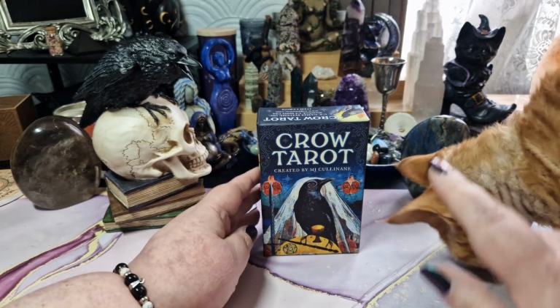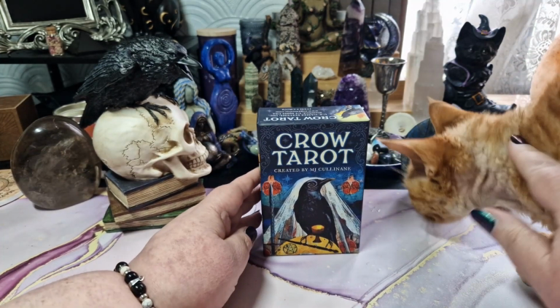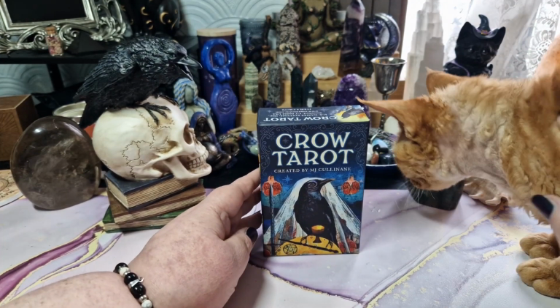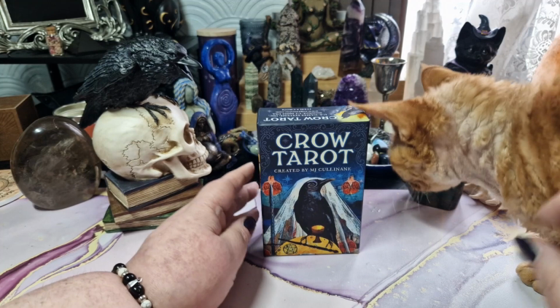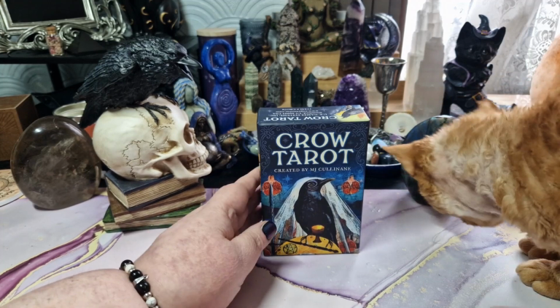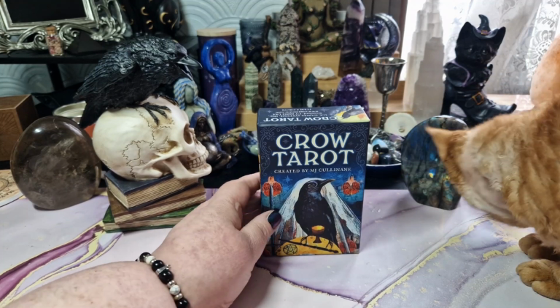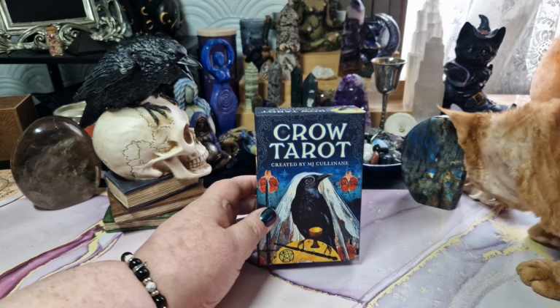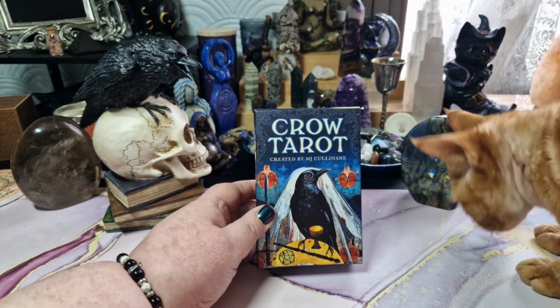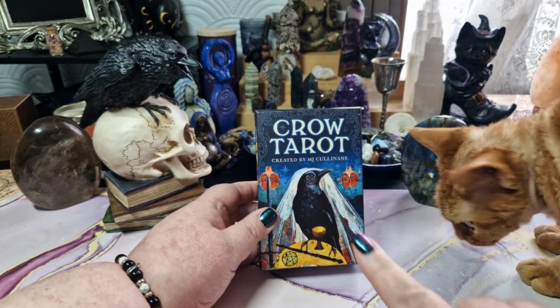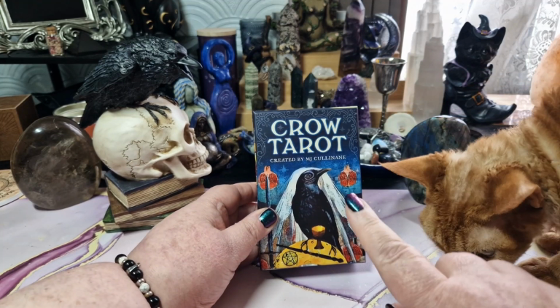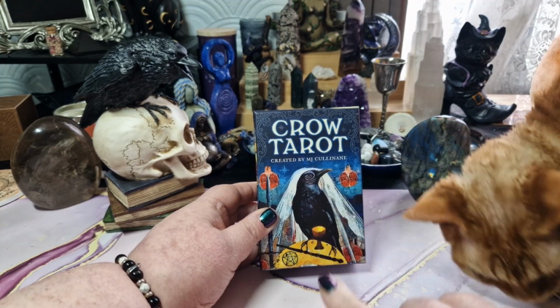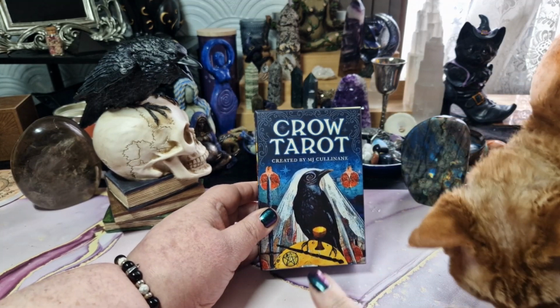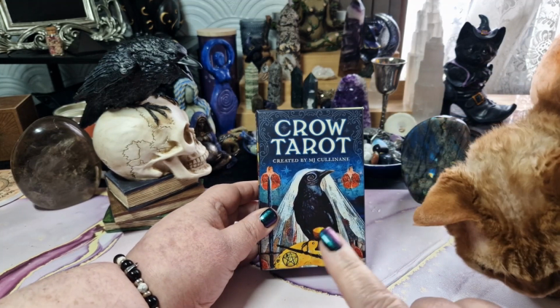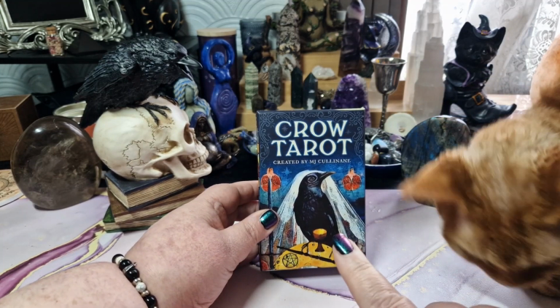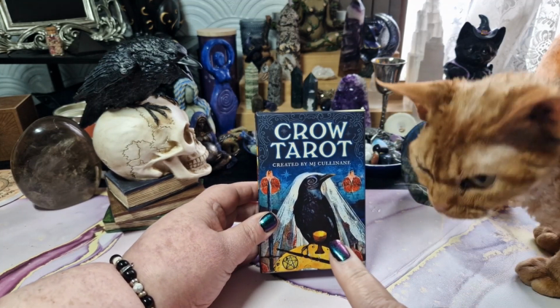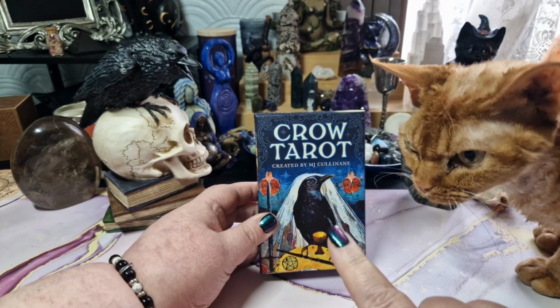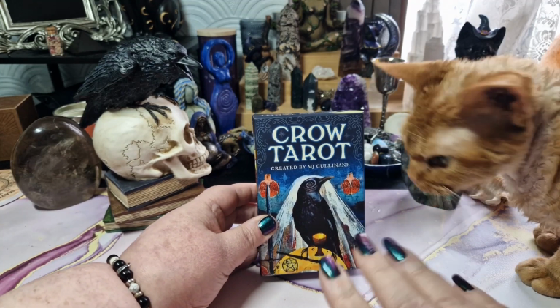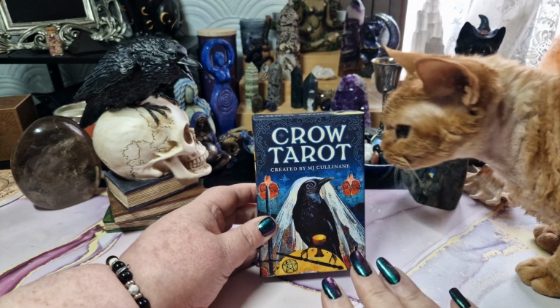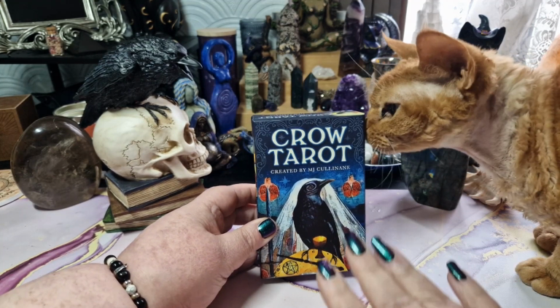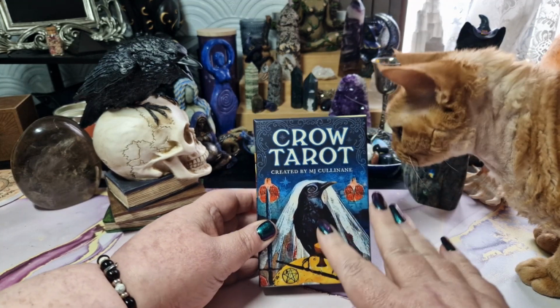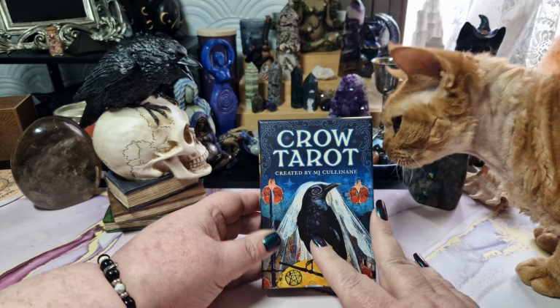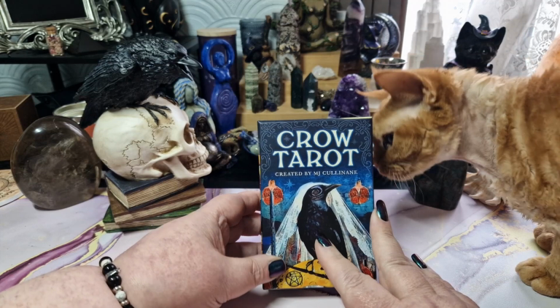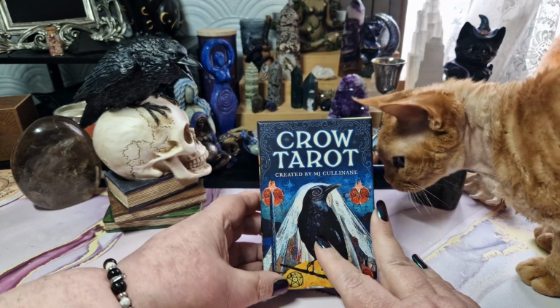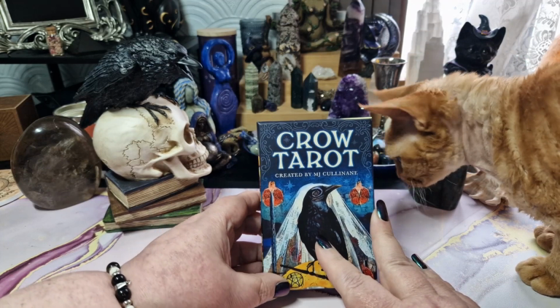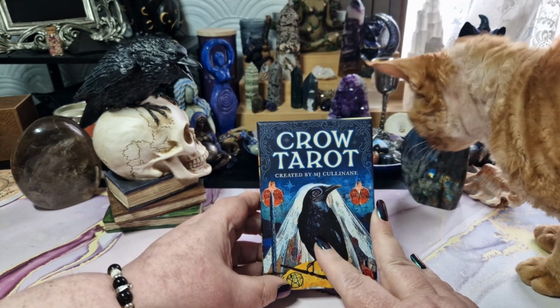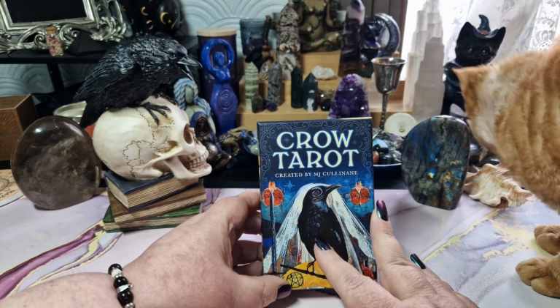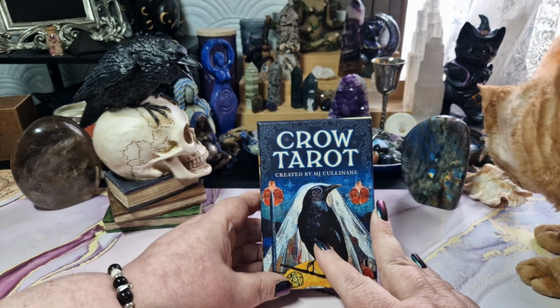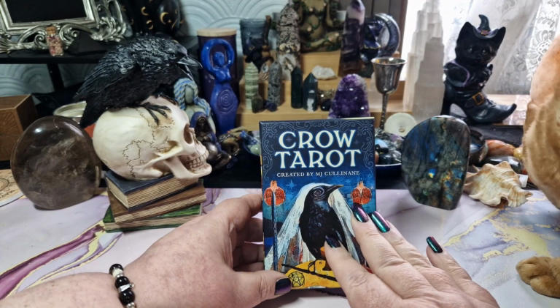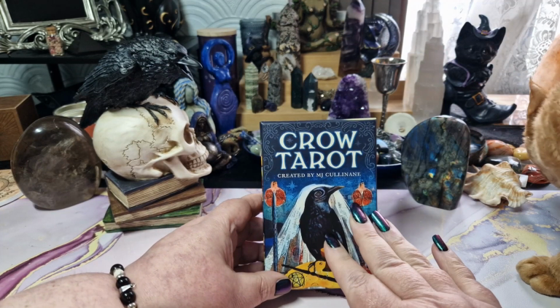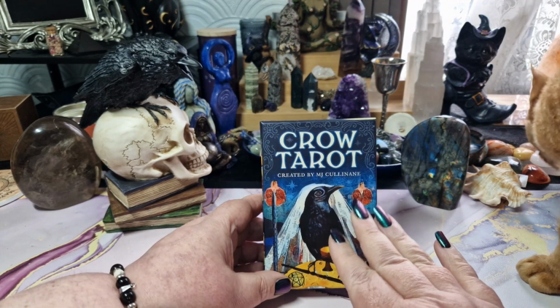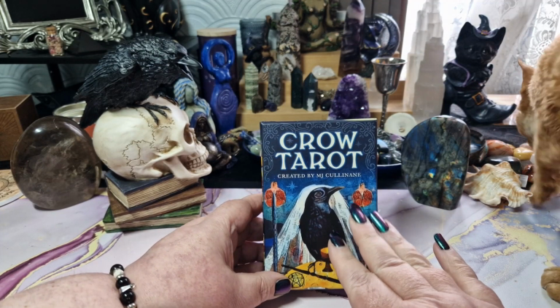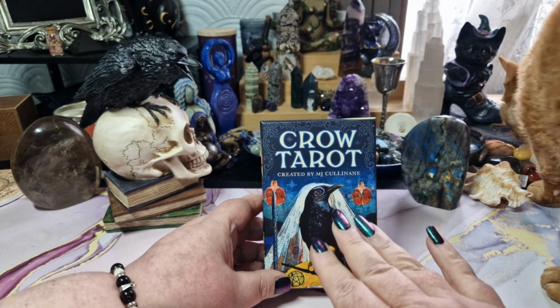Oh hello, here's the bean. So today the bean and I are doing a review and flip through of the Crow Tarot, which is an incredibly popular deck.